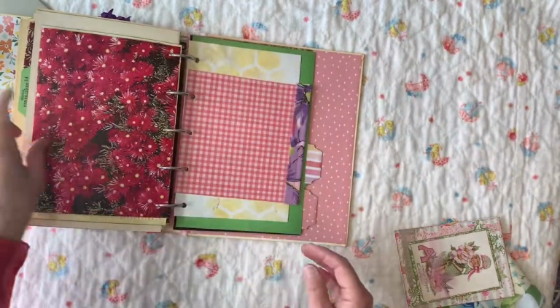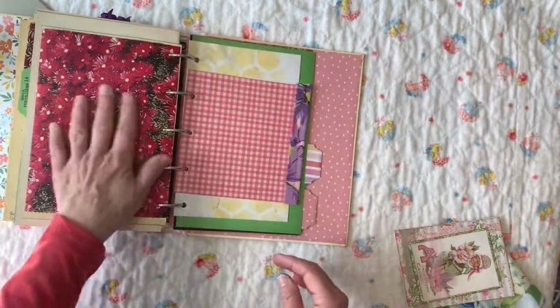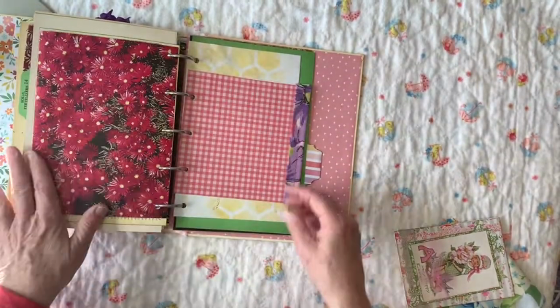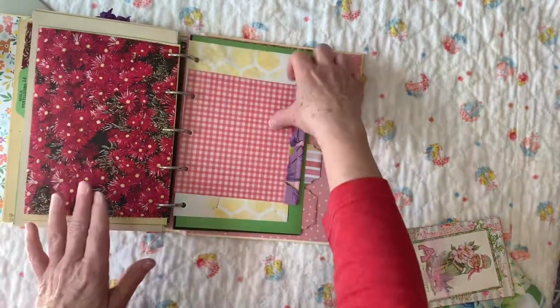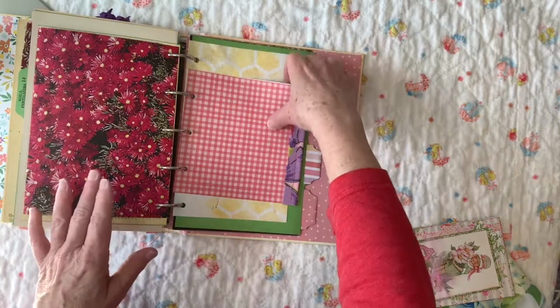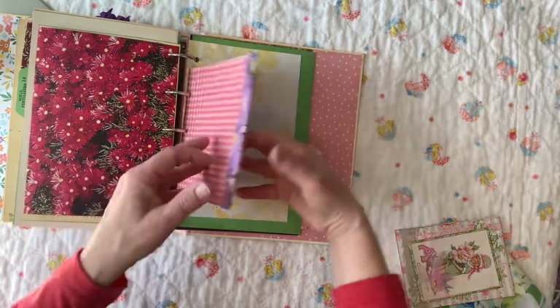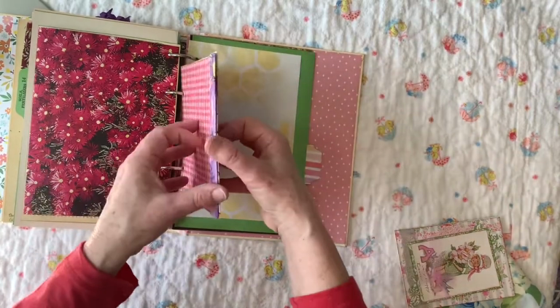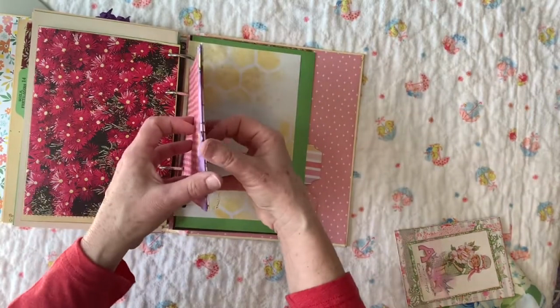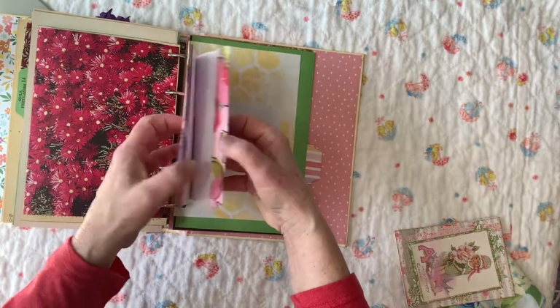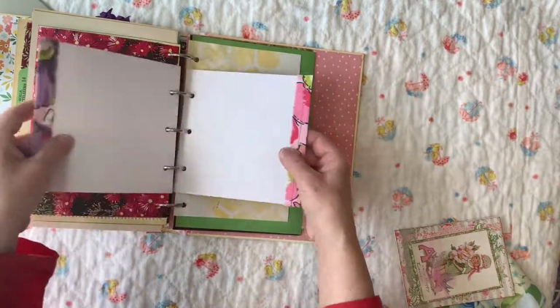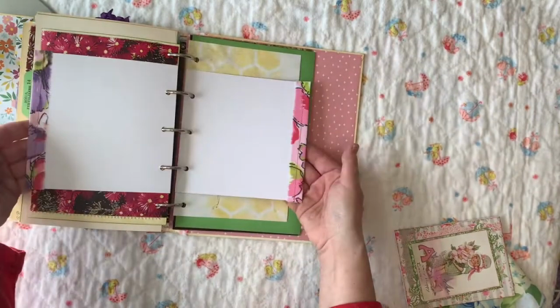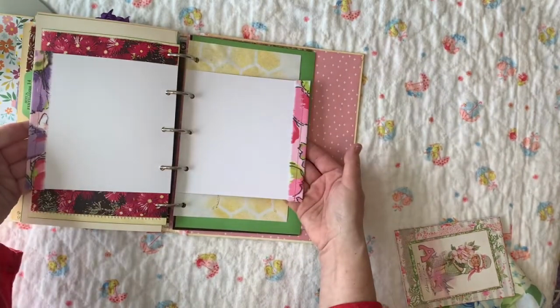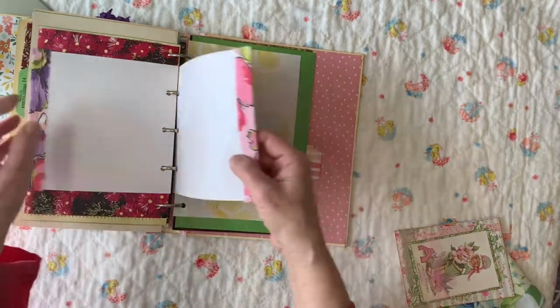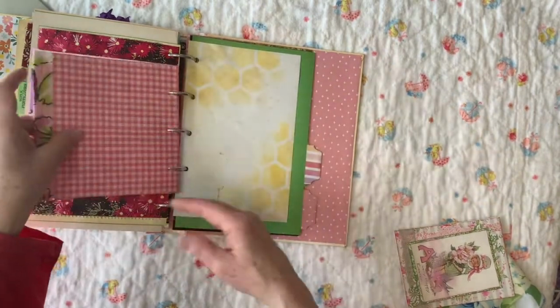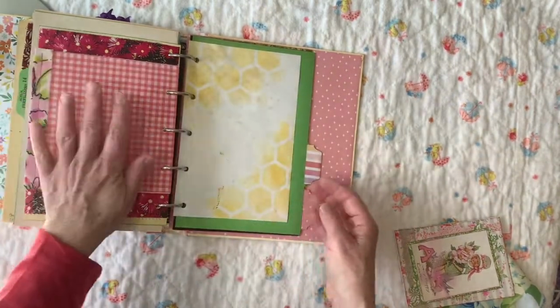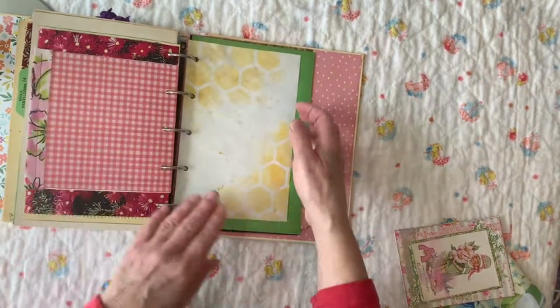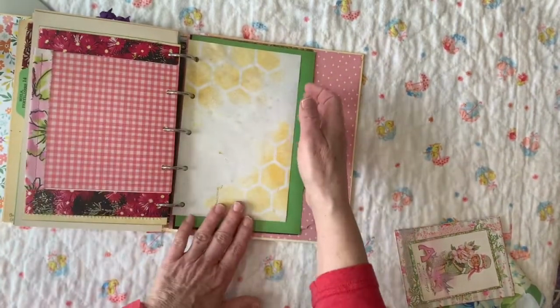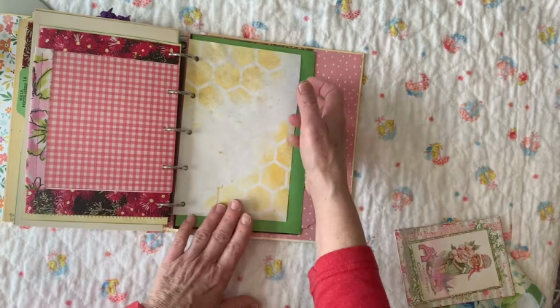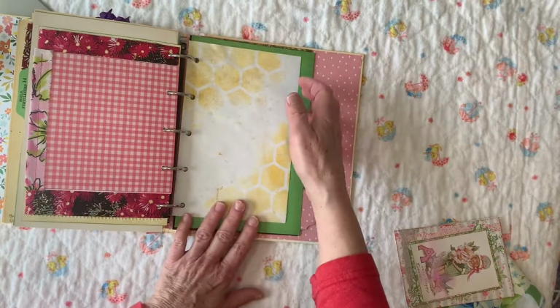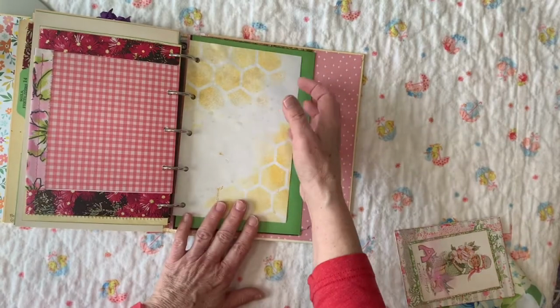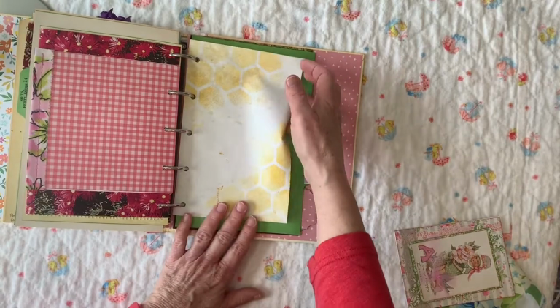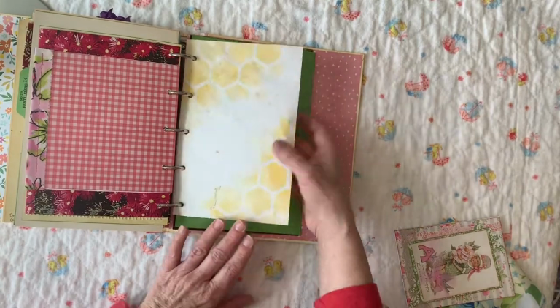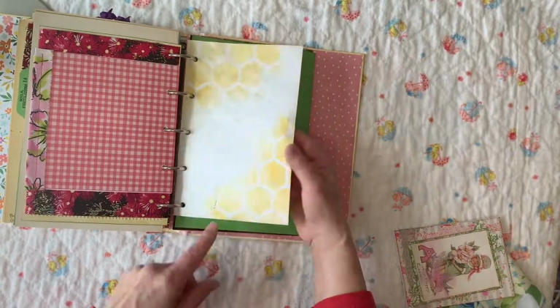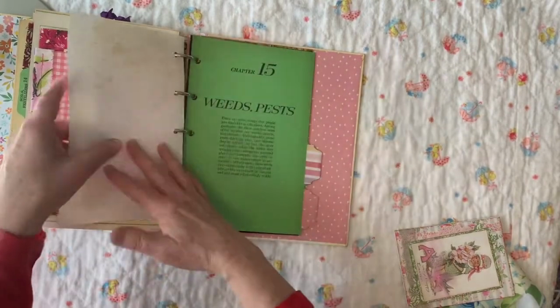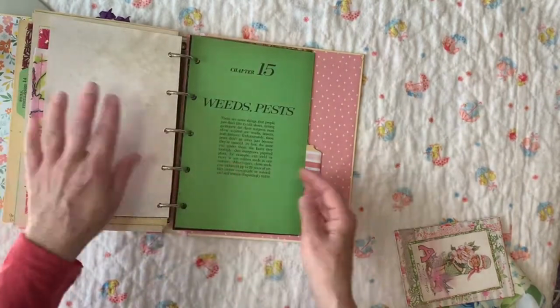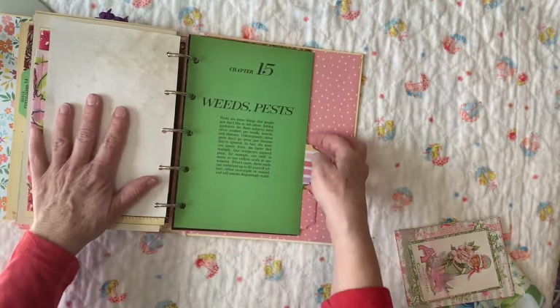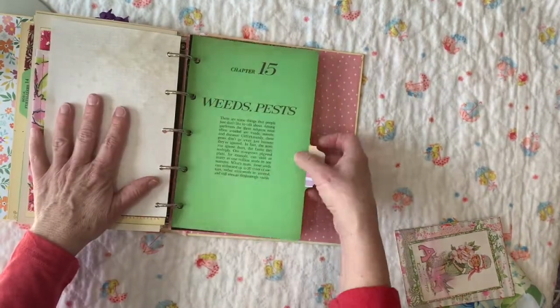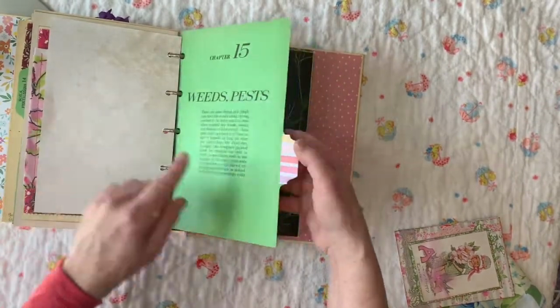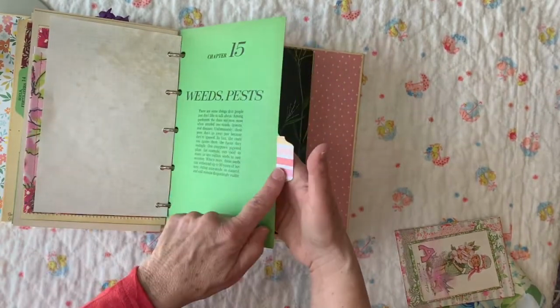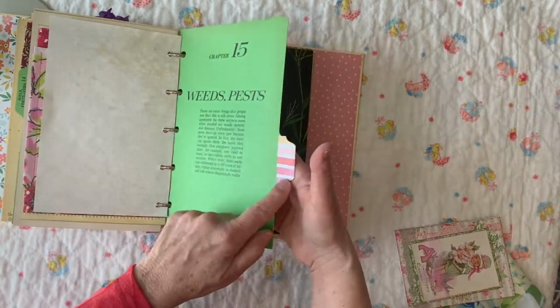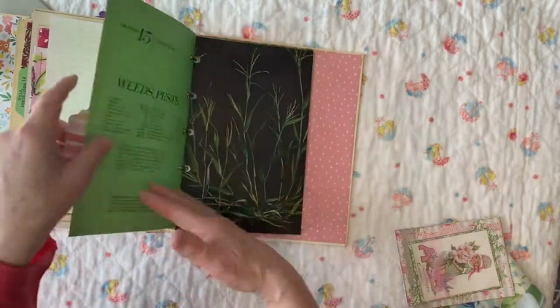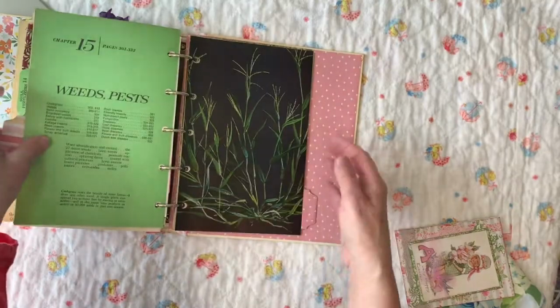And you've got just another pocket here with some flowers and notepaper — plenty of places to write. It's two little birds in a teacup, and then this is from an Ideals magazine — some really pretty flowers. Then you've got a fold-out where you can adhere things, and then a sheet of hand-stamped paper. And this also has a covering.